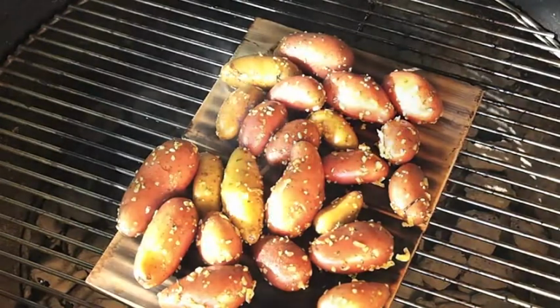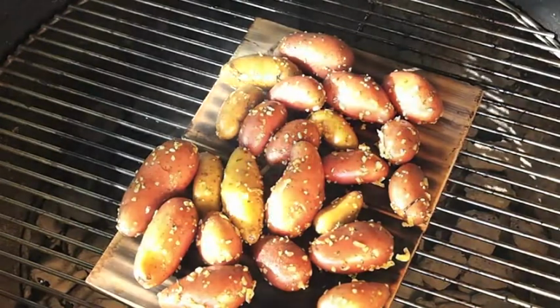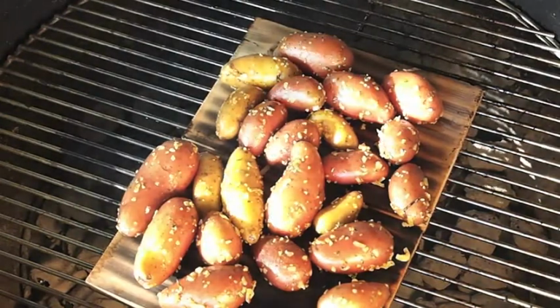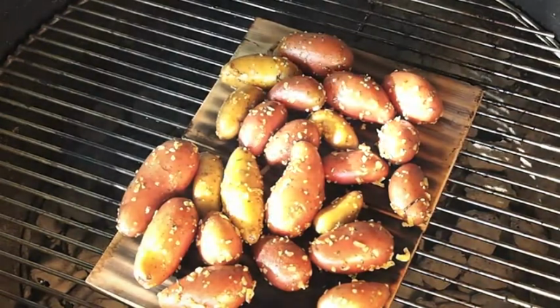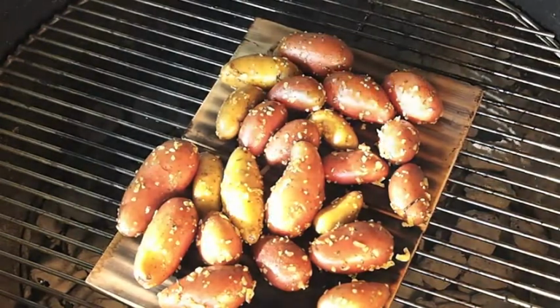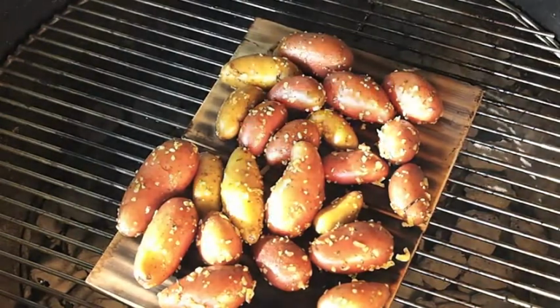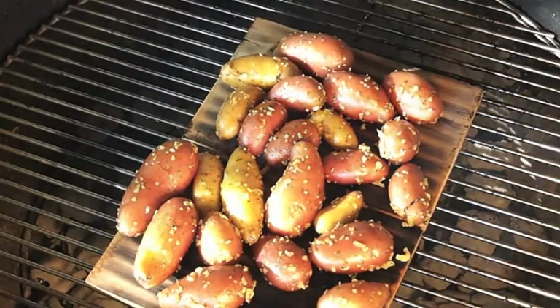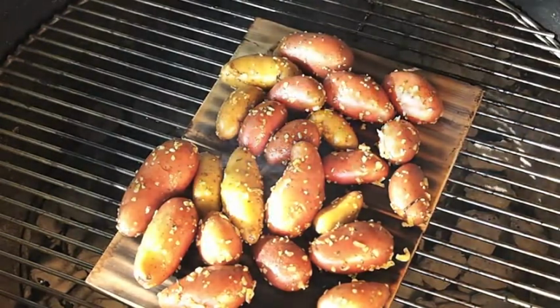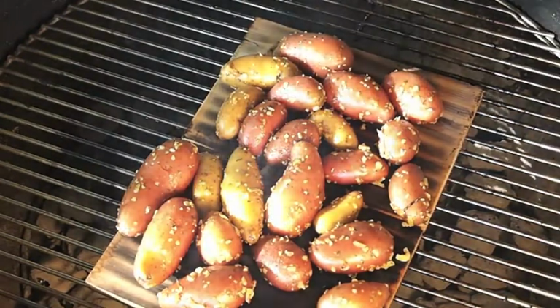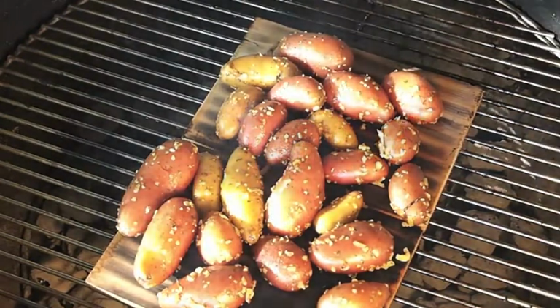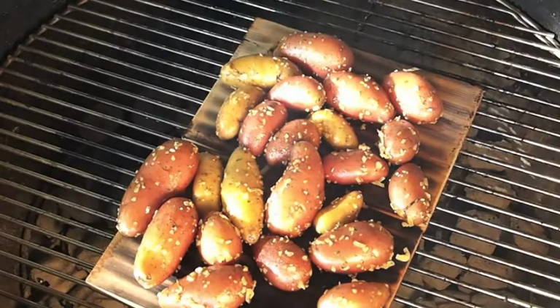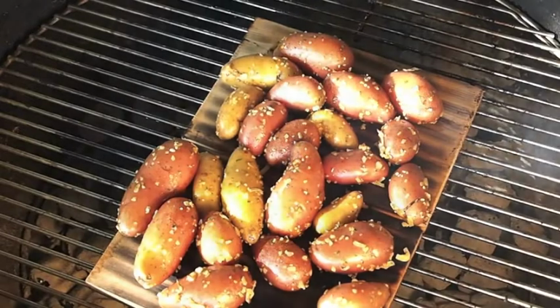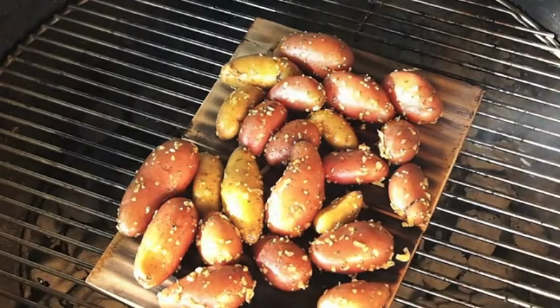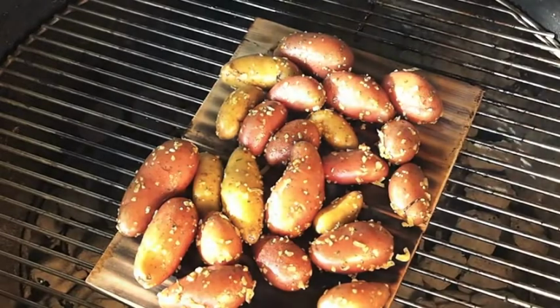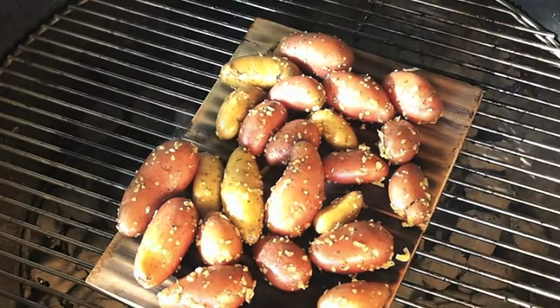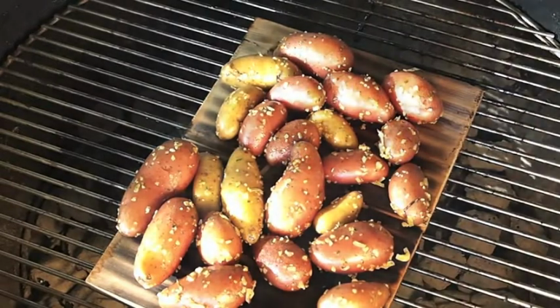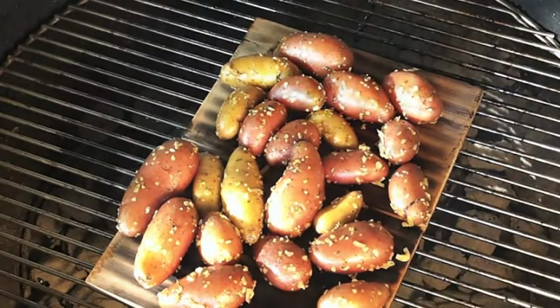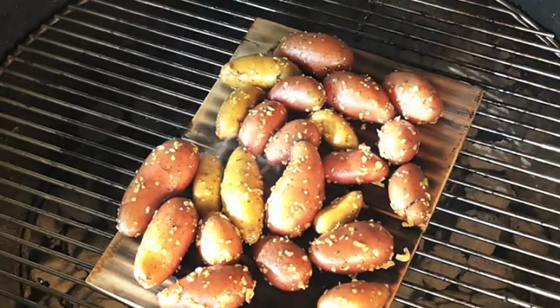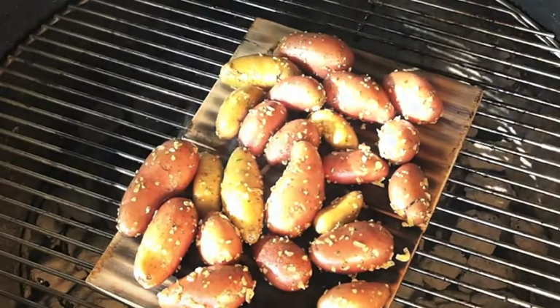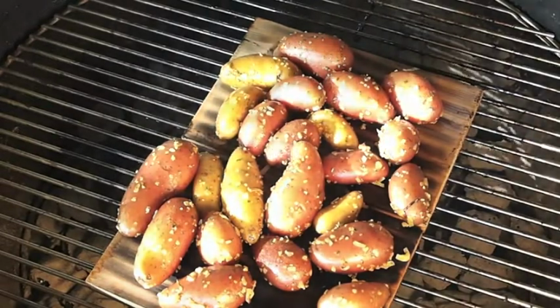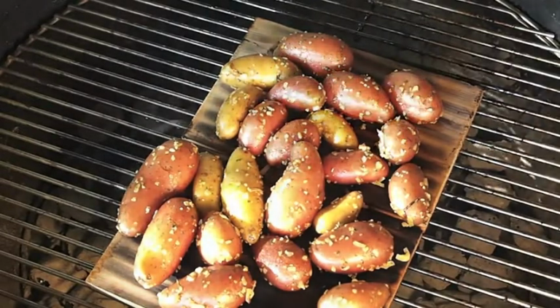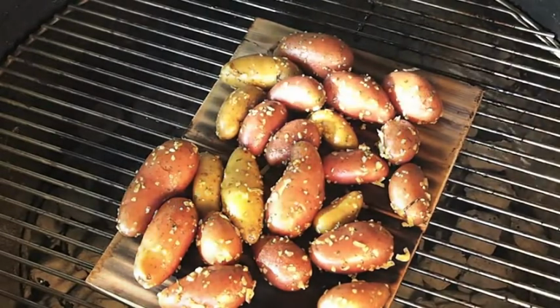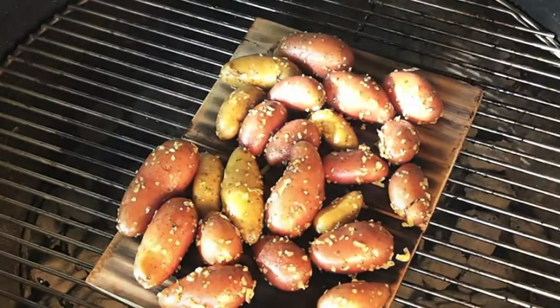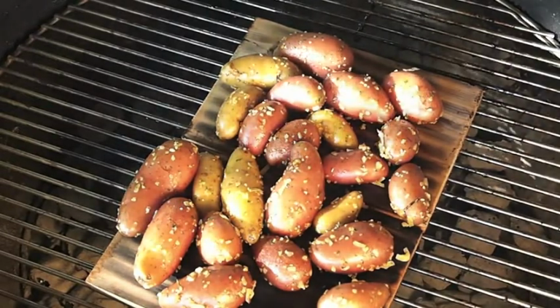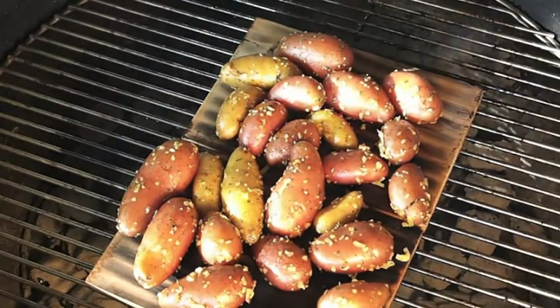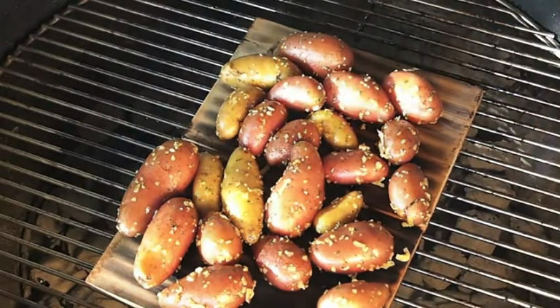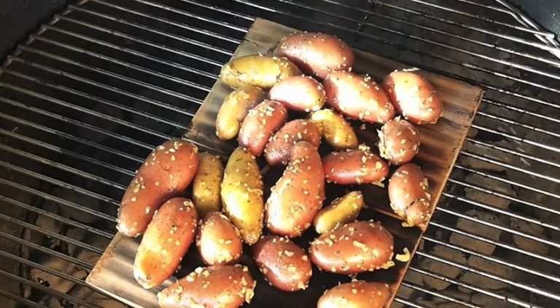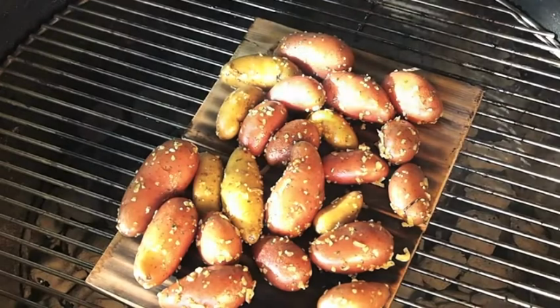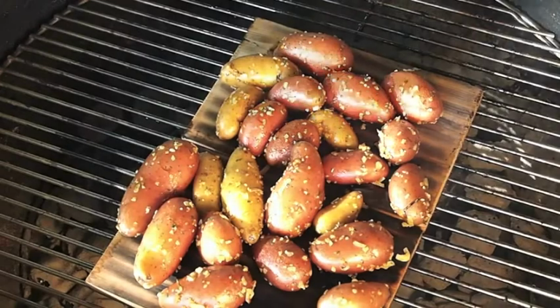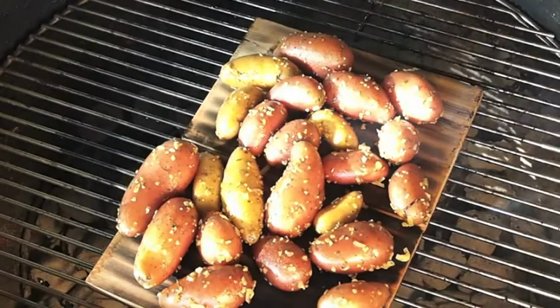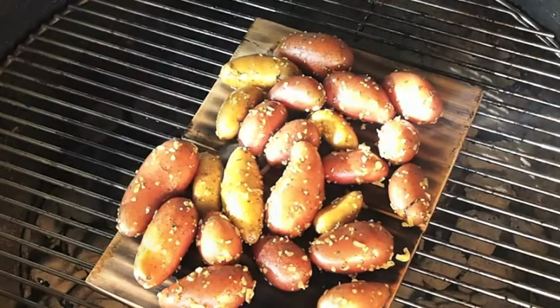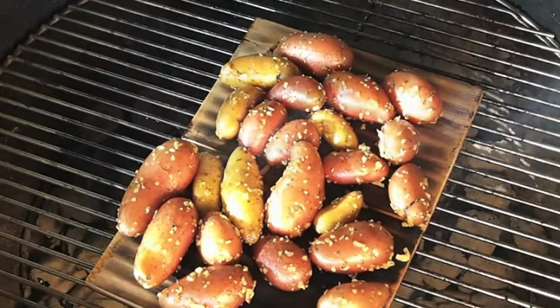Just went over them with a little olive oil and seasoned them with some roasted garlic seasoning with parsley and everything, with some sea salt. Smells really good.